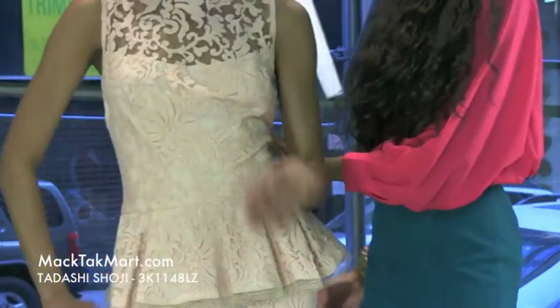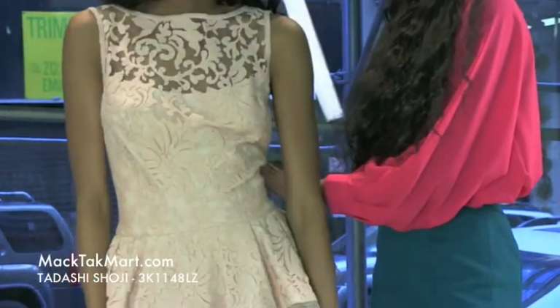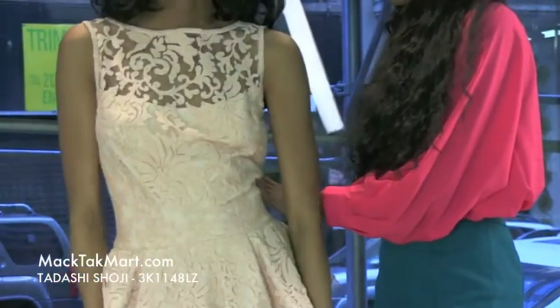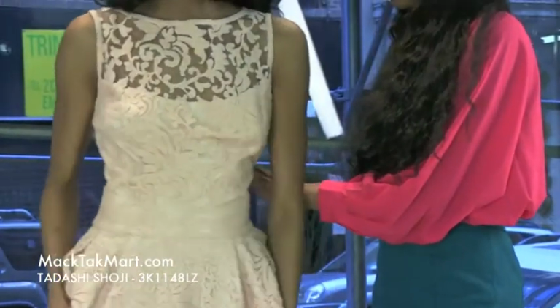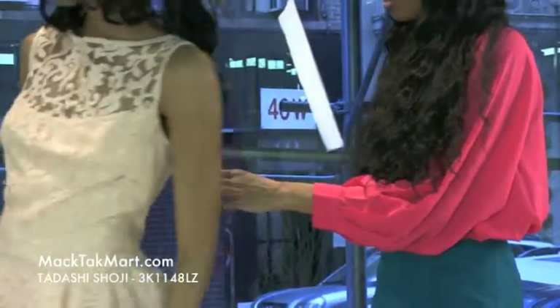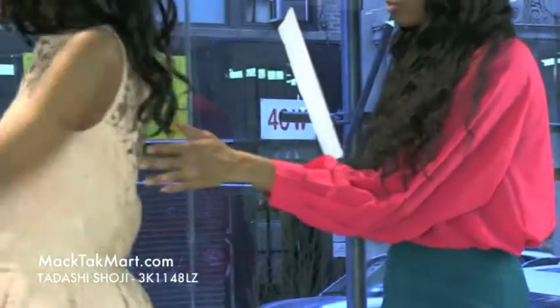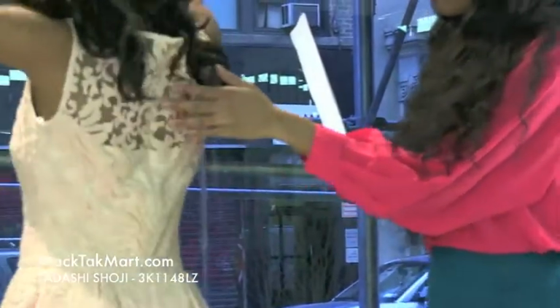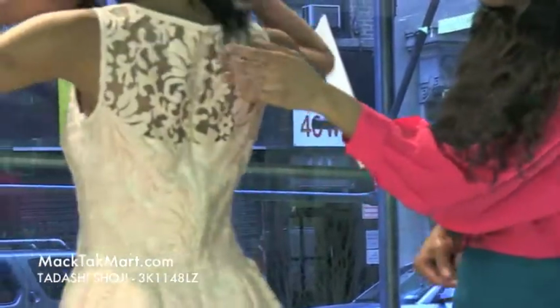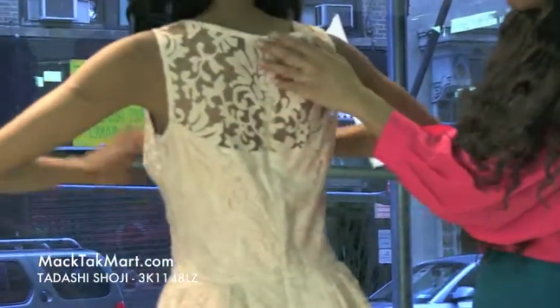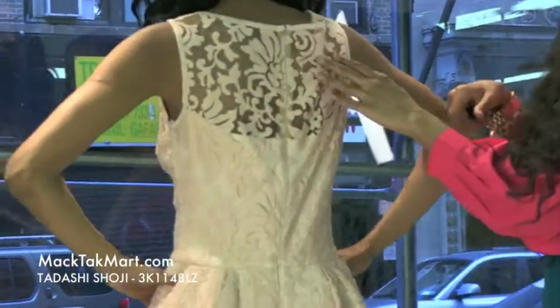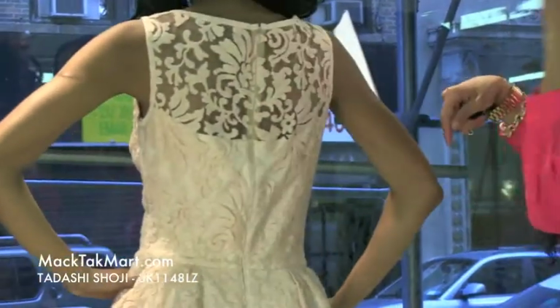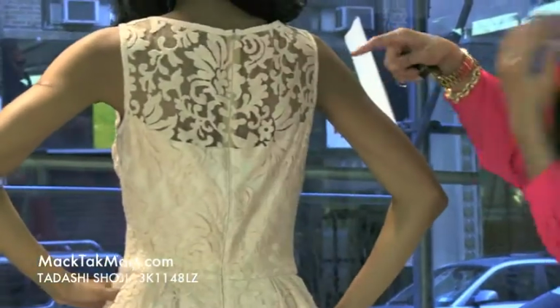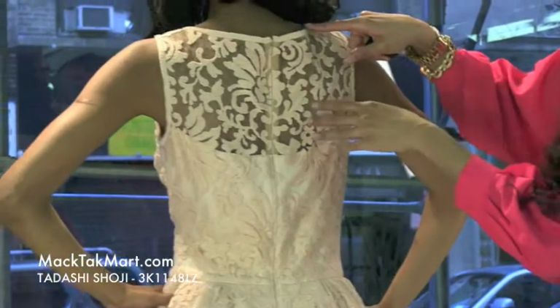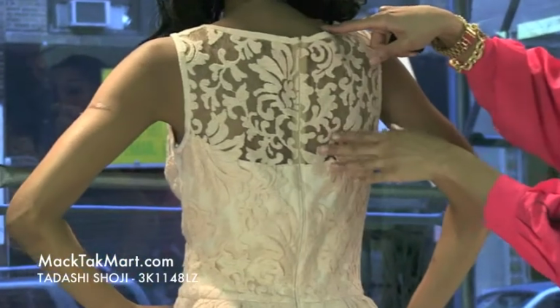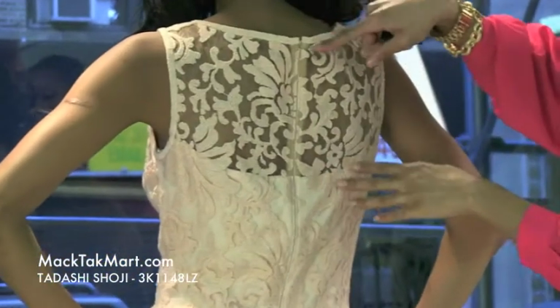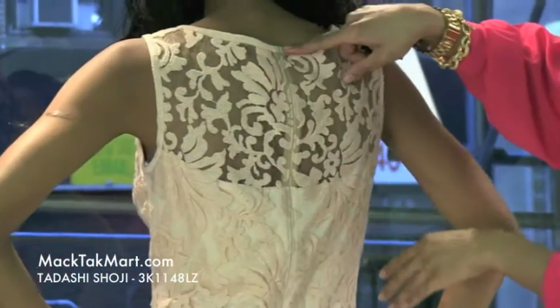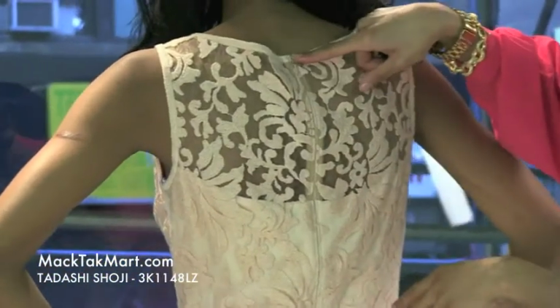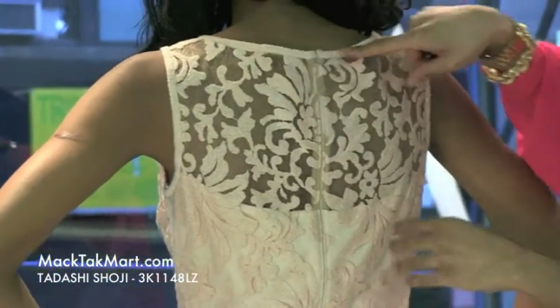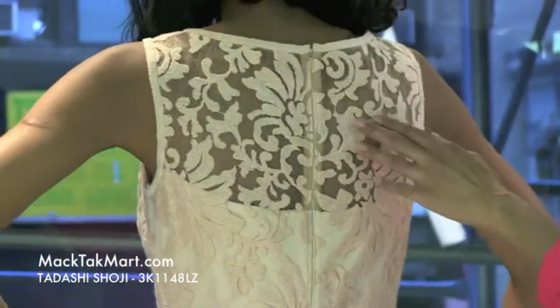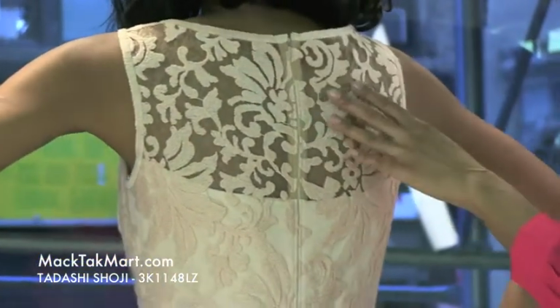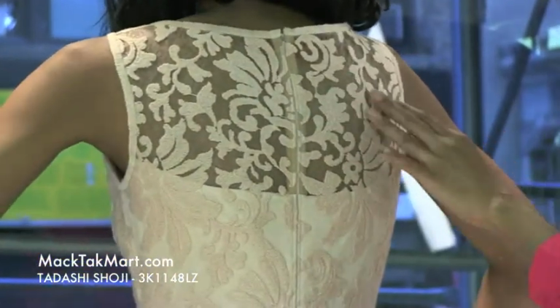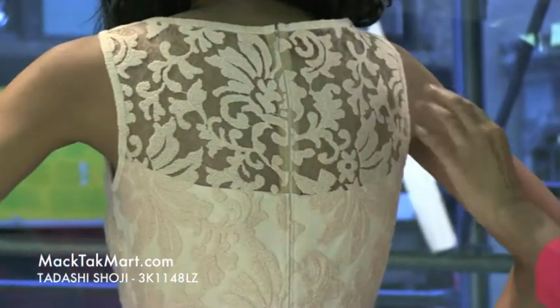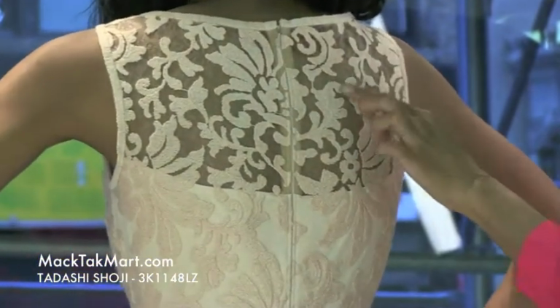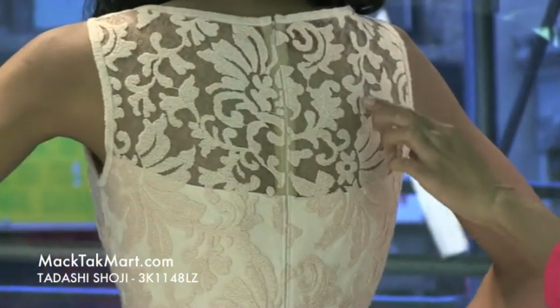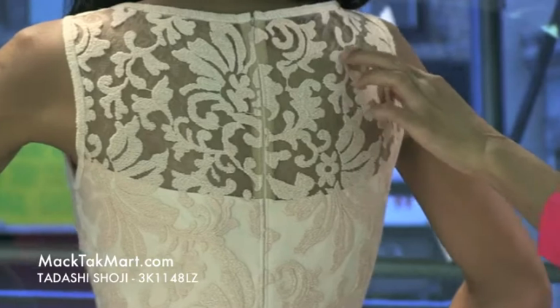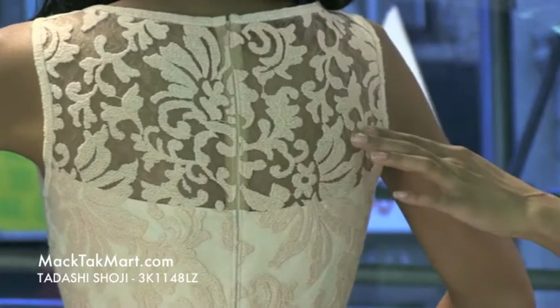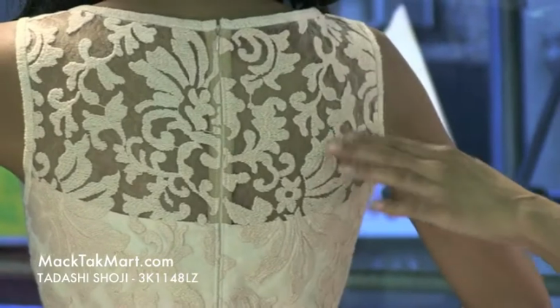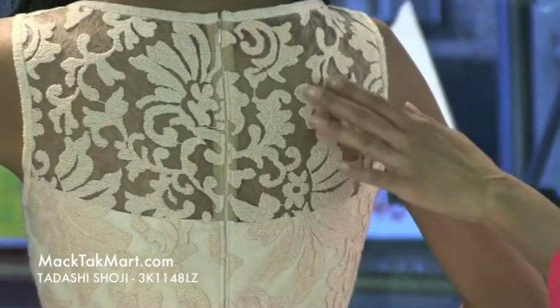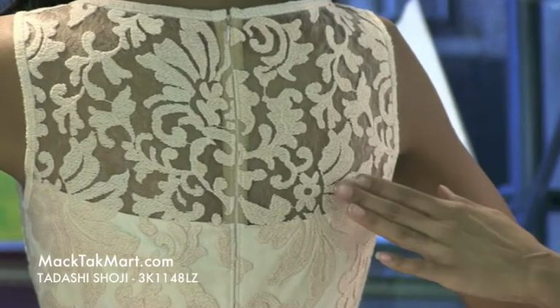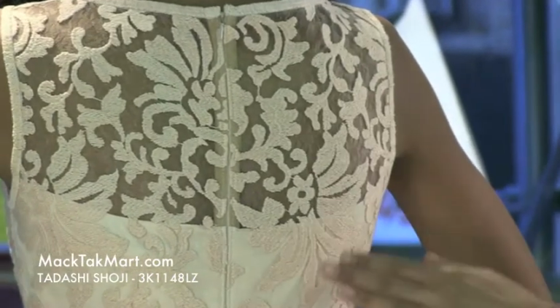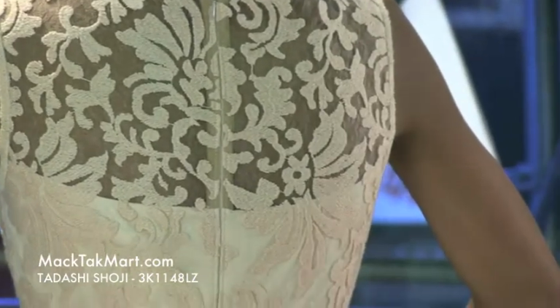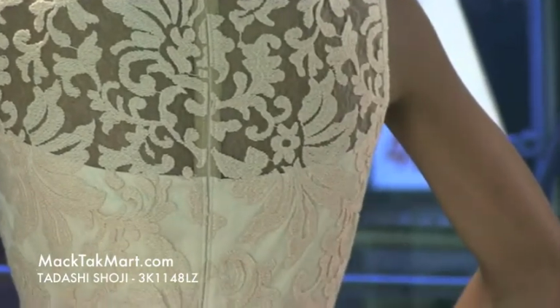As we turn around, we will see that this dress has an invisible zipper and a high back, which is very nice. You can see through the sheer — you can see the very nice skin tone, absolutely gorgeous.